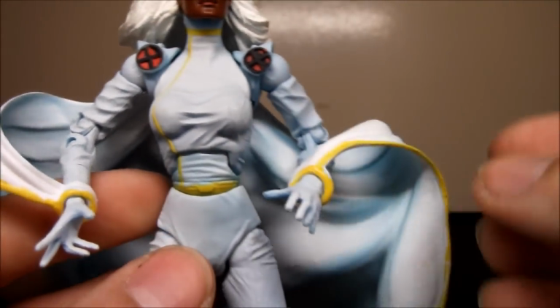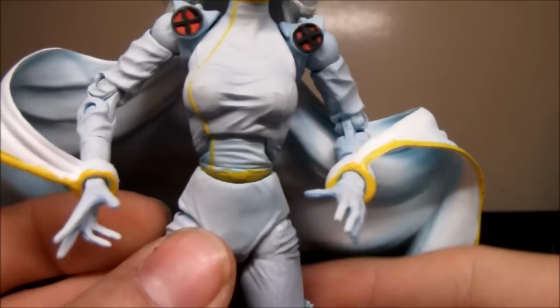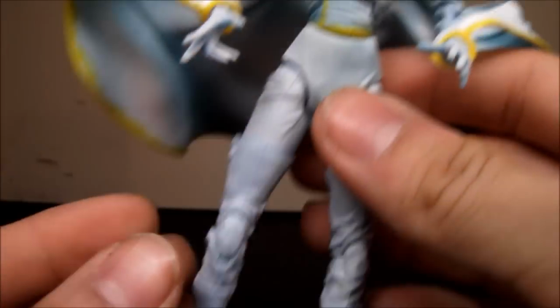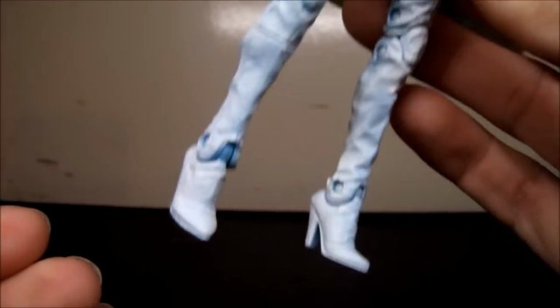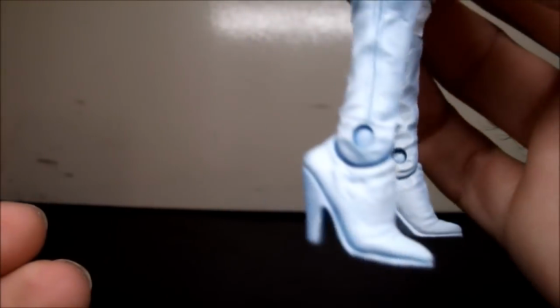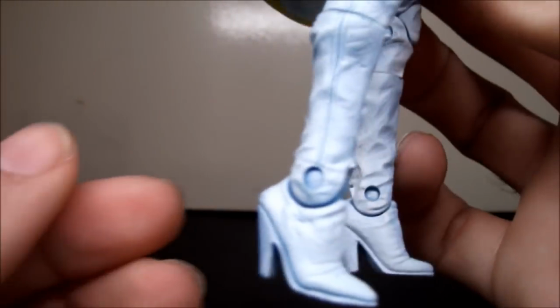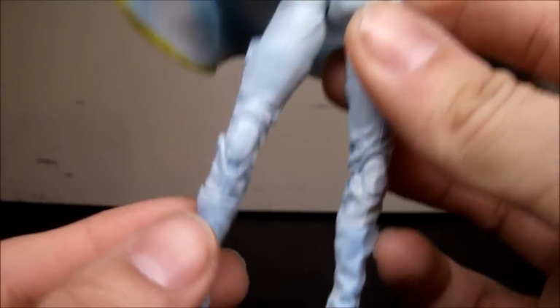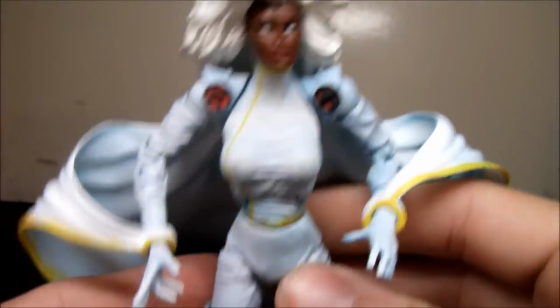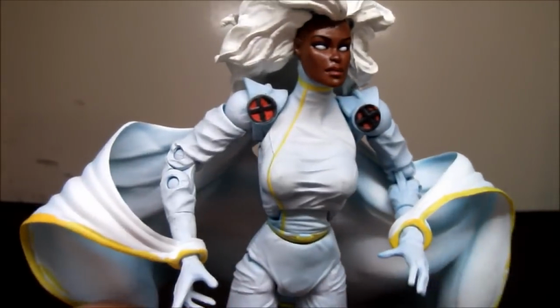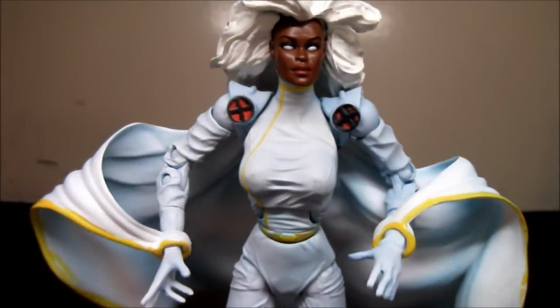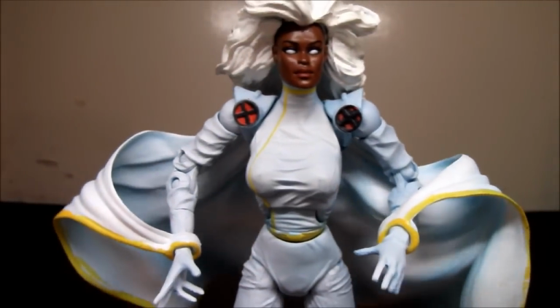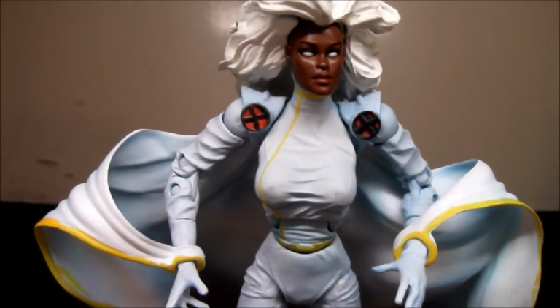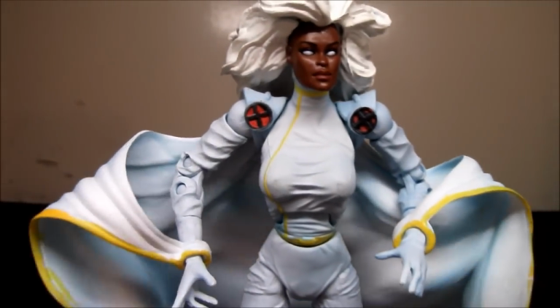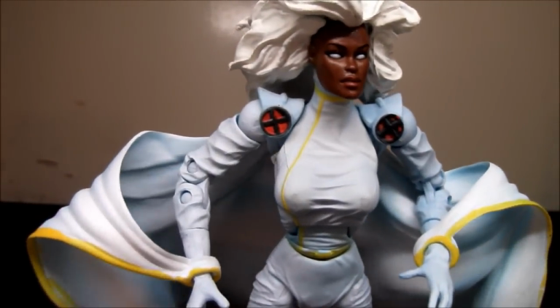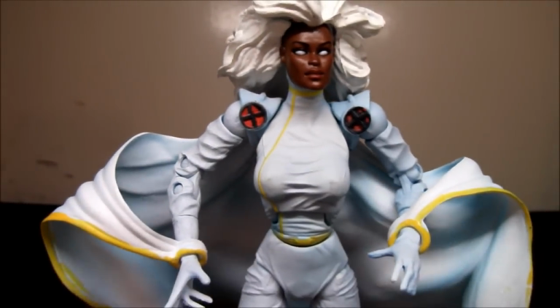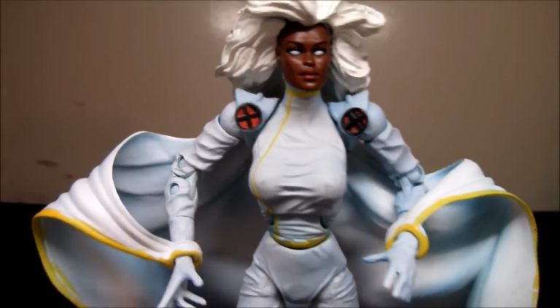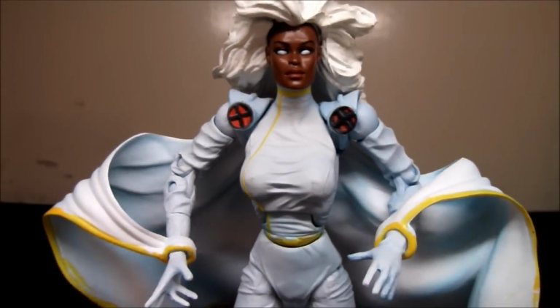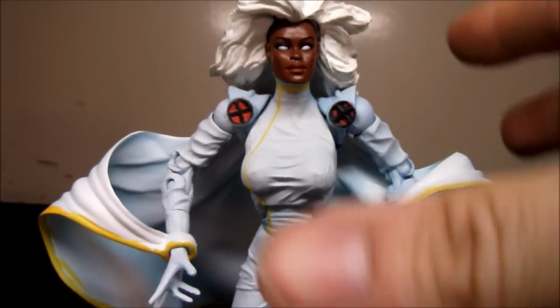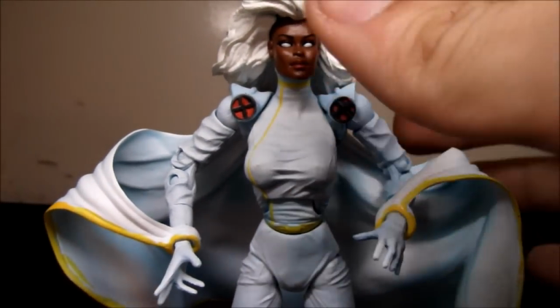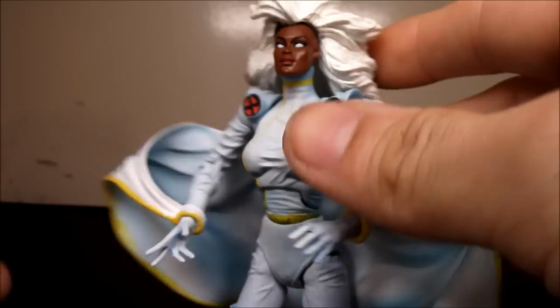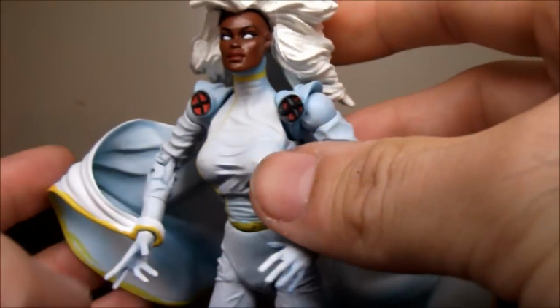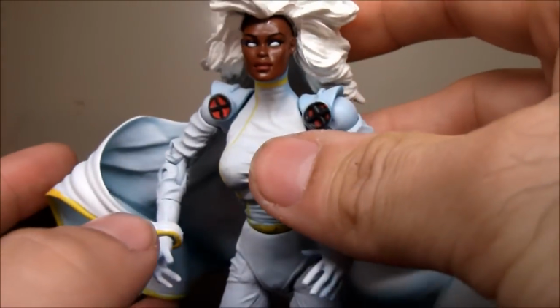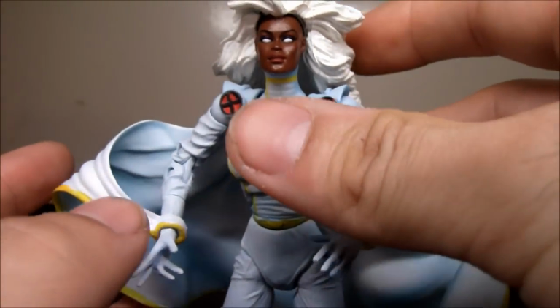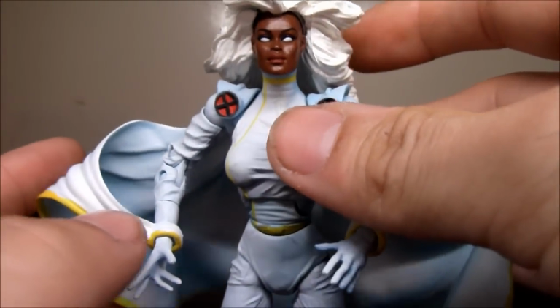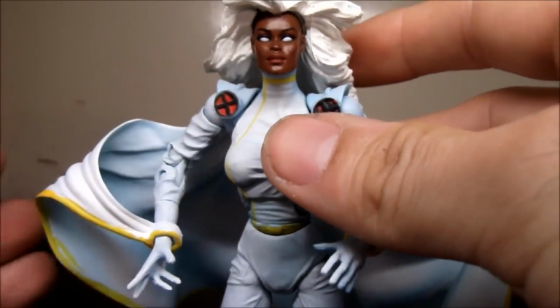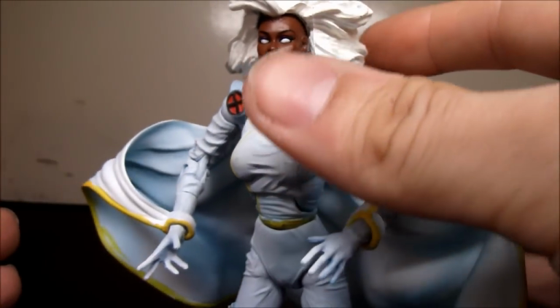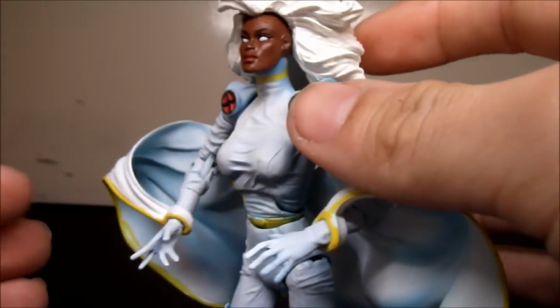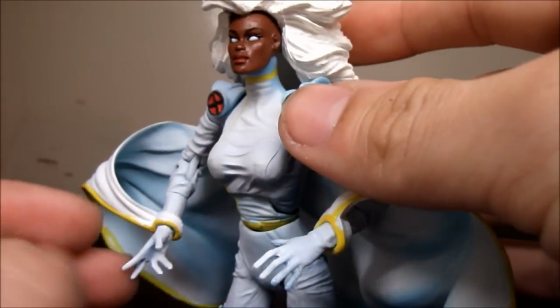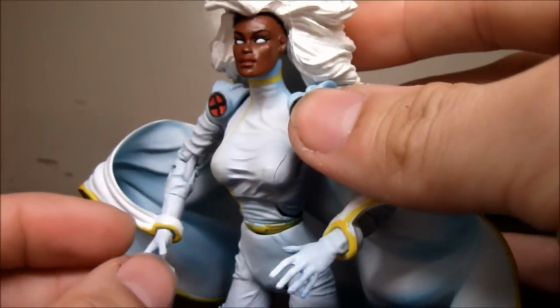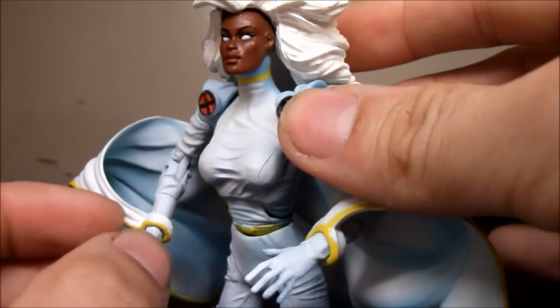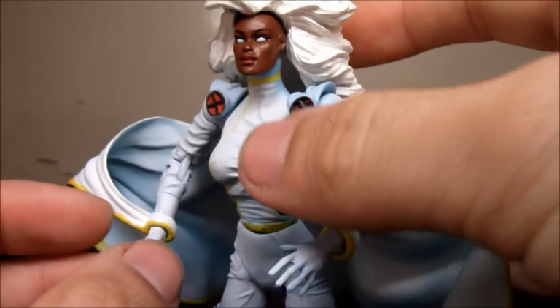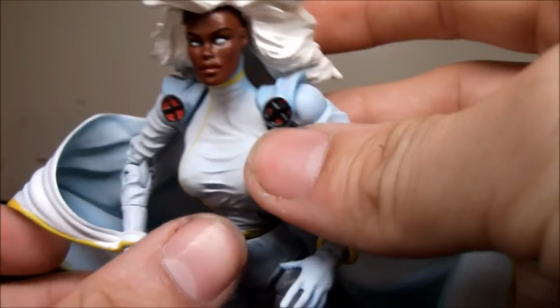I found this figure a little hard to stand. Like, you can get her to stand, but she's definitely not going to stay there — maybe the wind will blow her down, or a sneeze, or a little bump on the shelf, and she'll just fall right away.